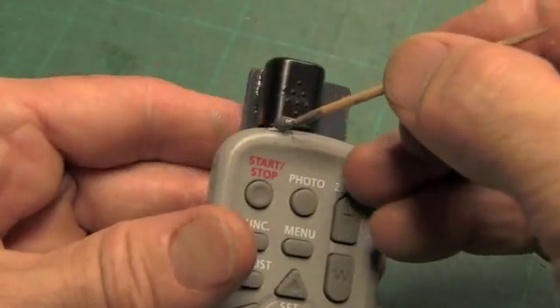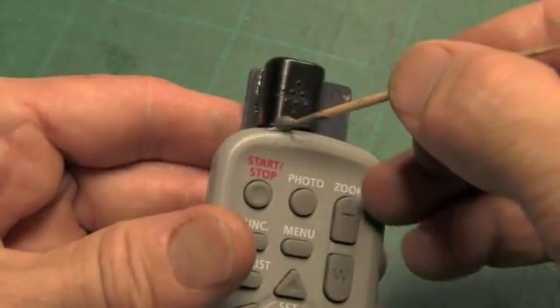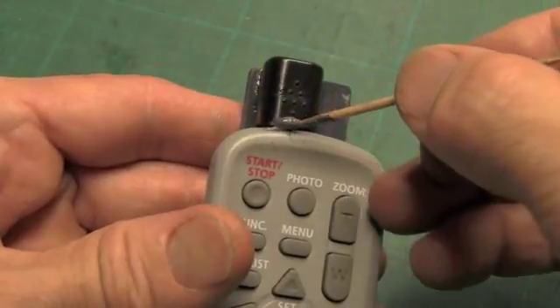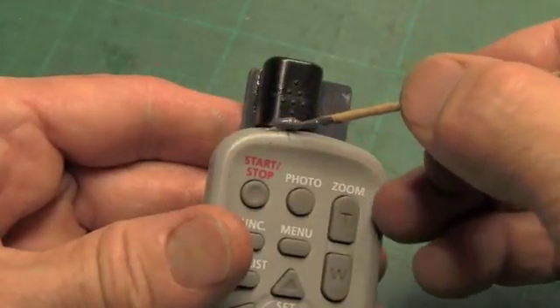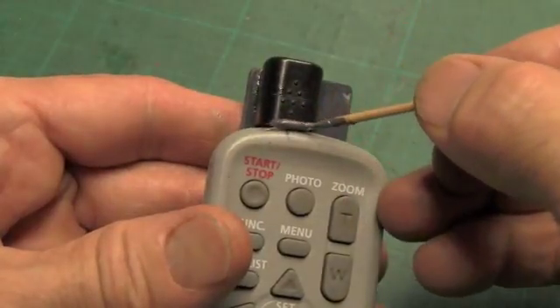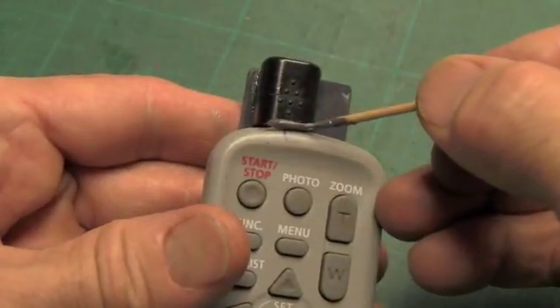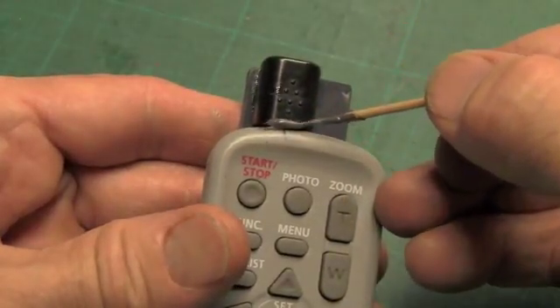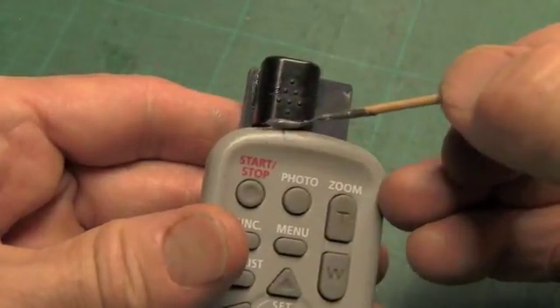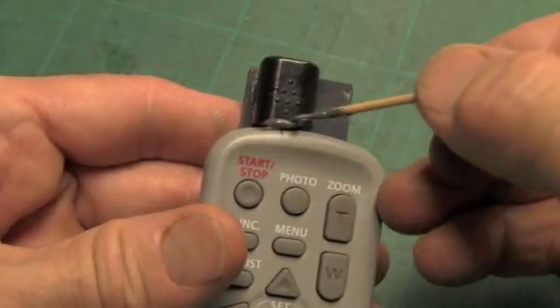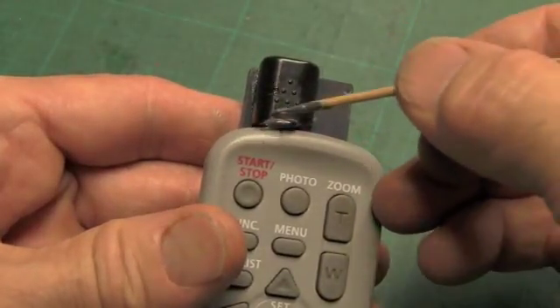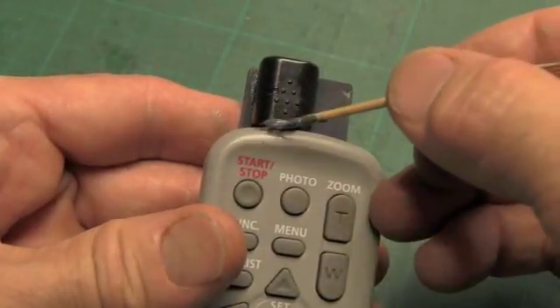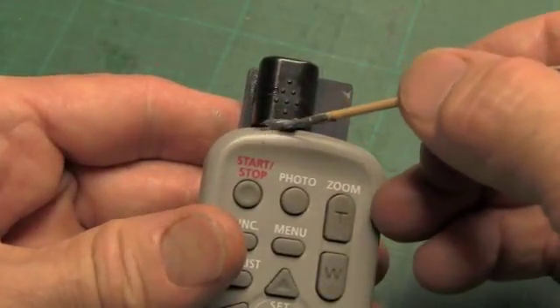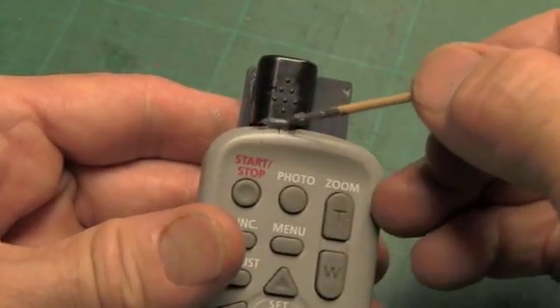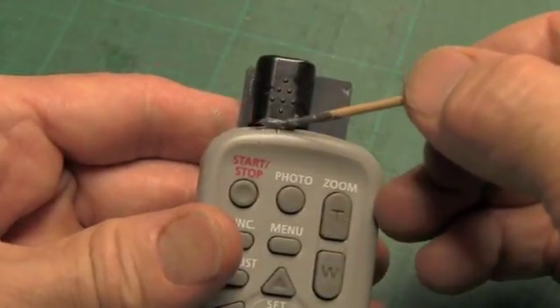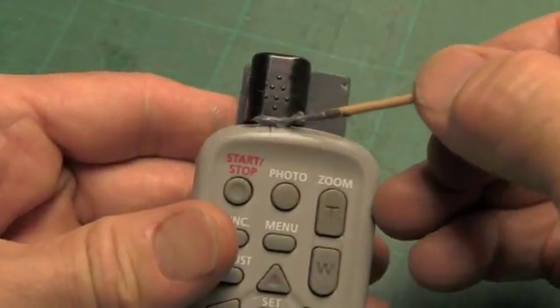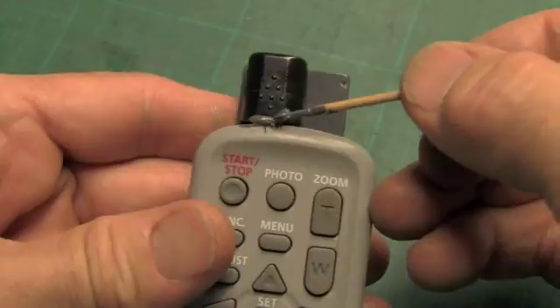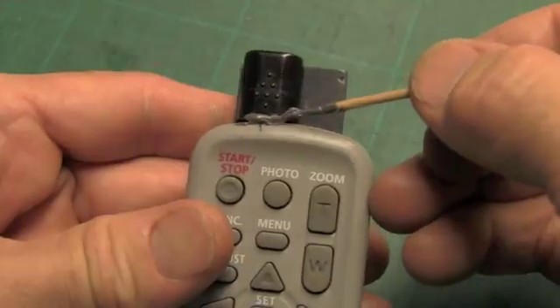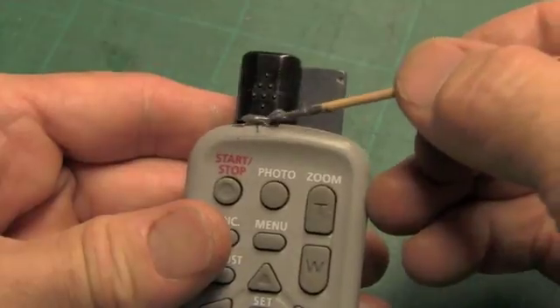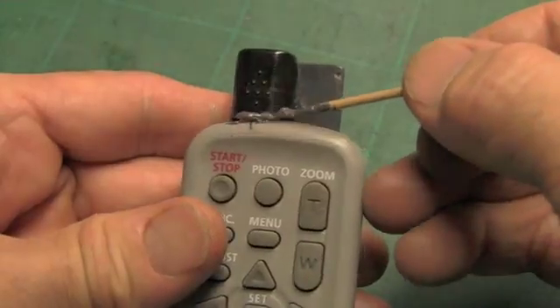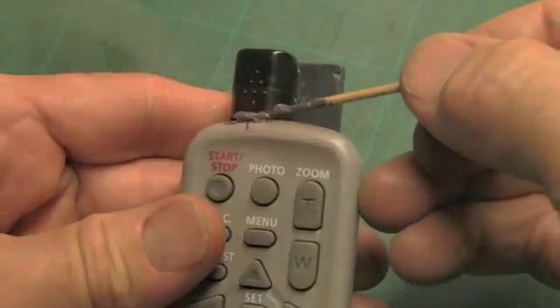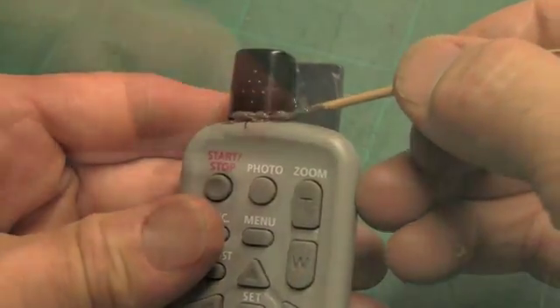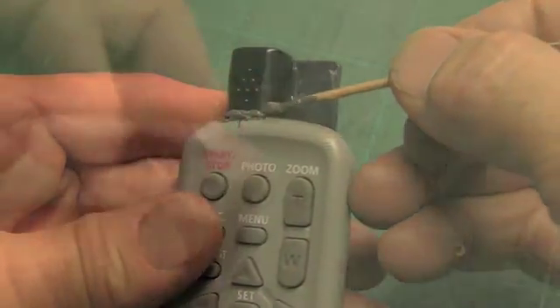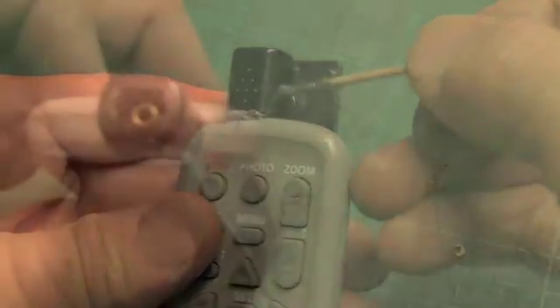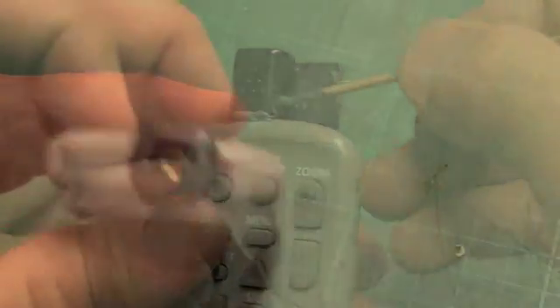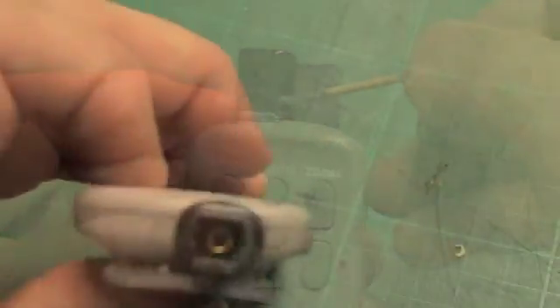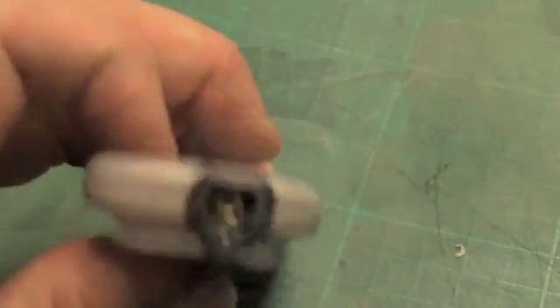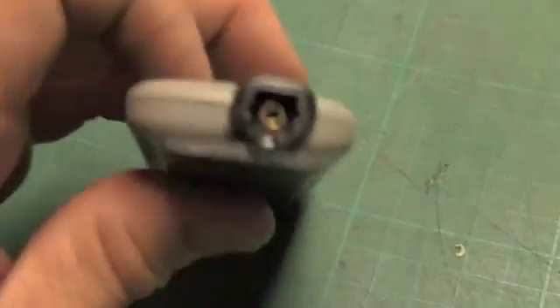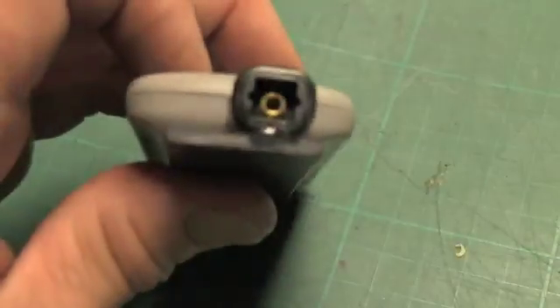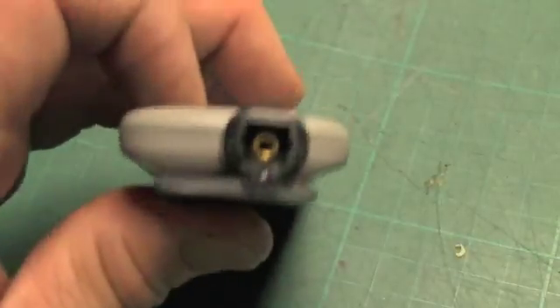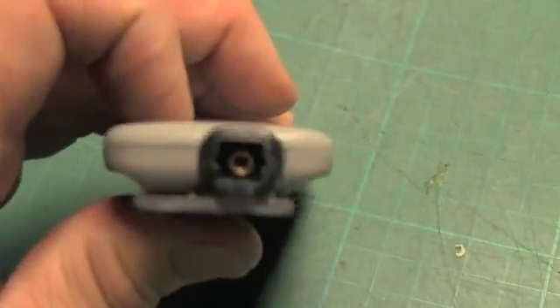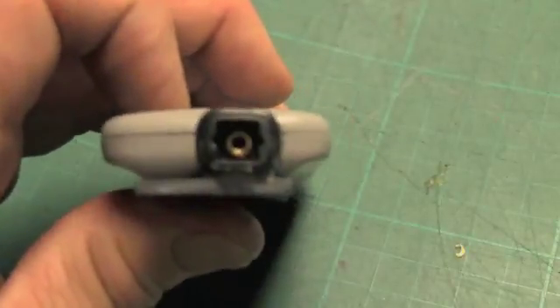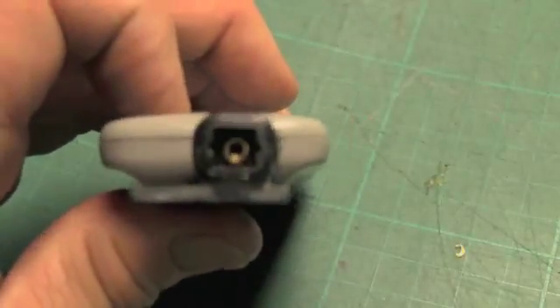If you like, you can fill the gap between the sensor and the remote with J-B Weld. Note that the remote will continue to work as before without the optical cables installed.